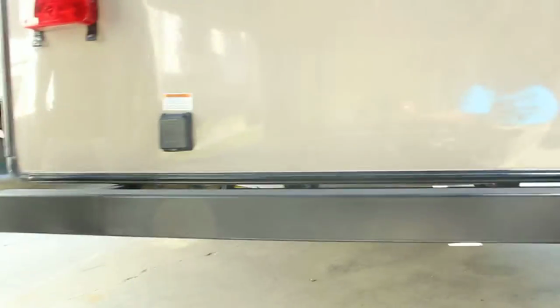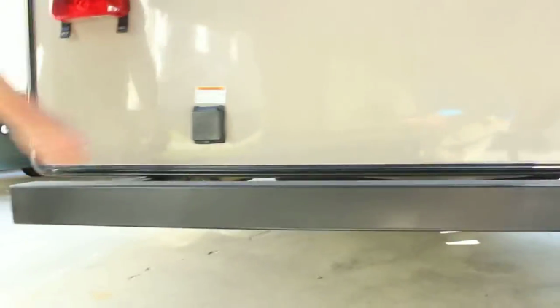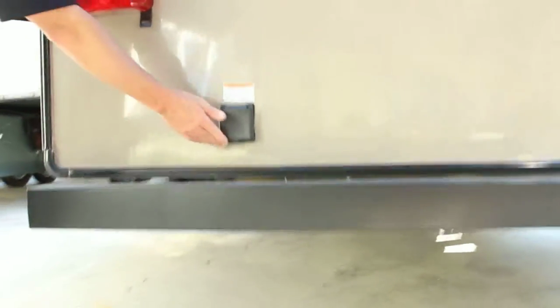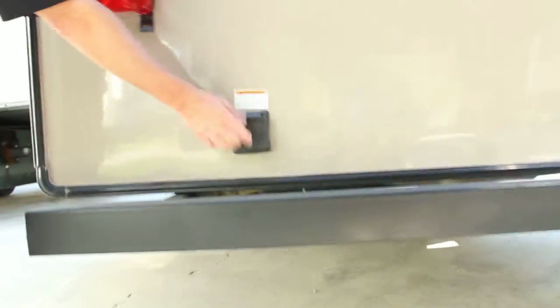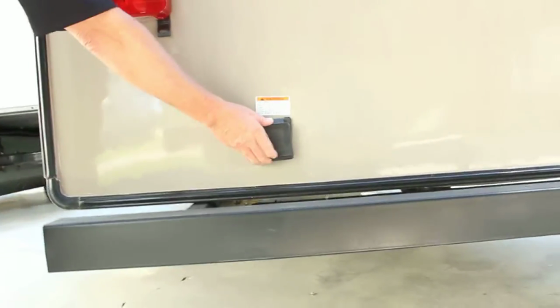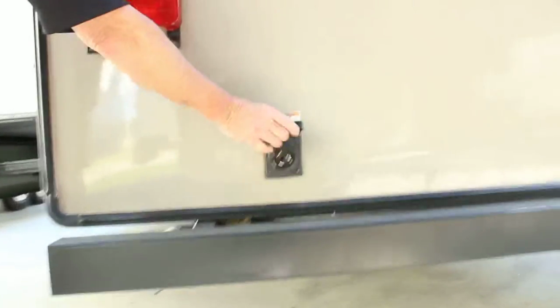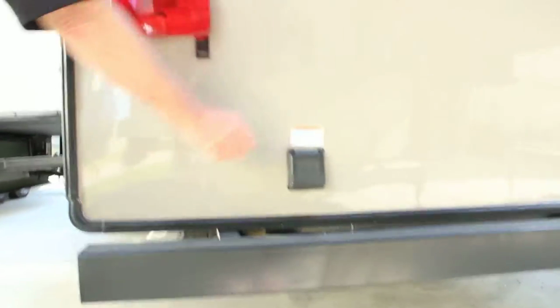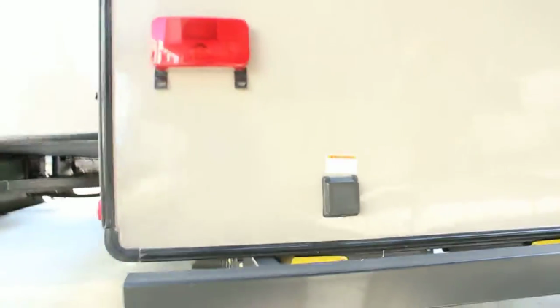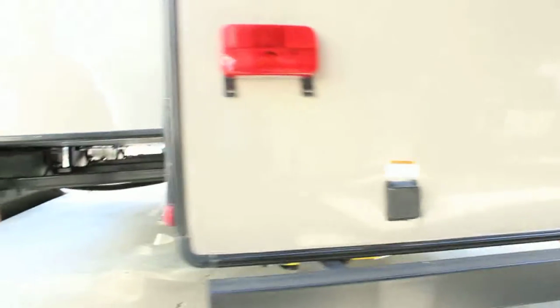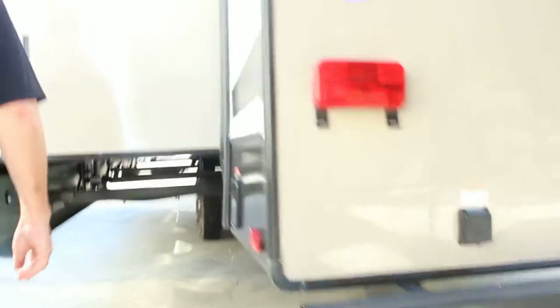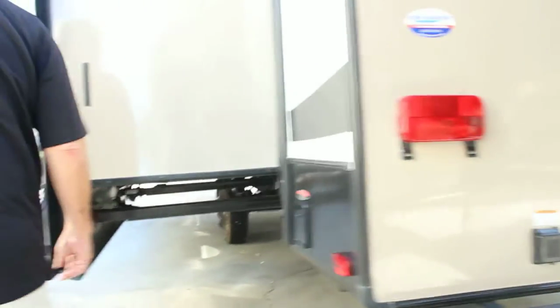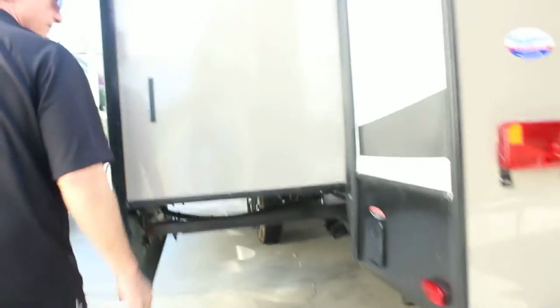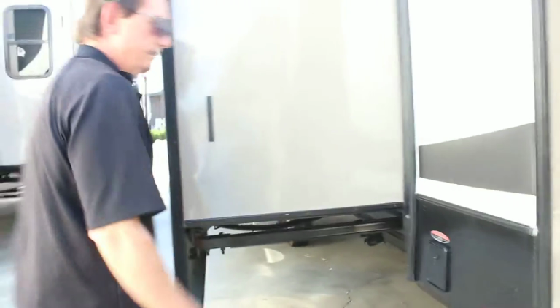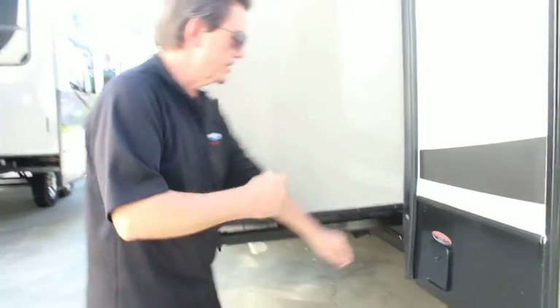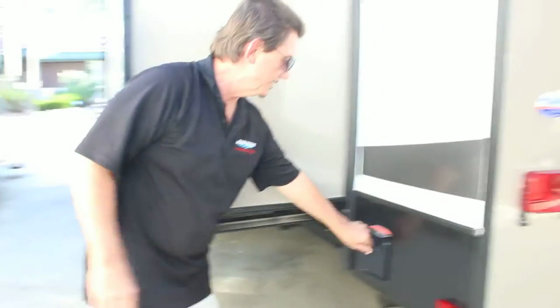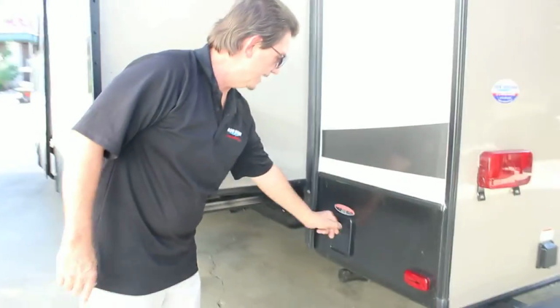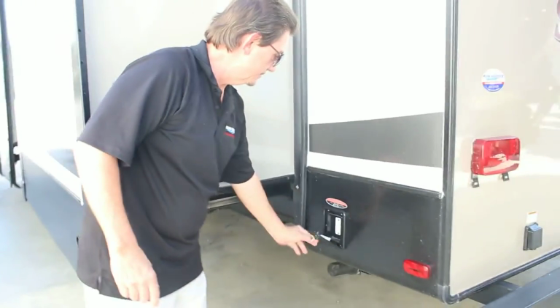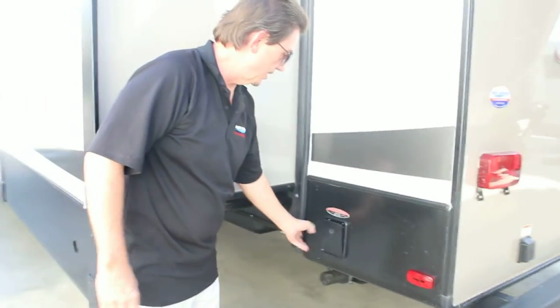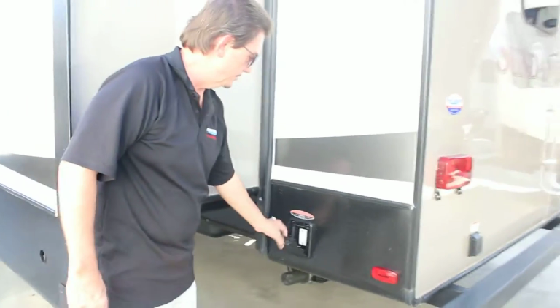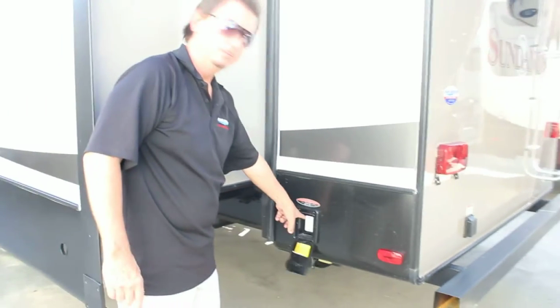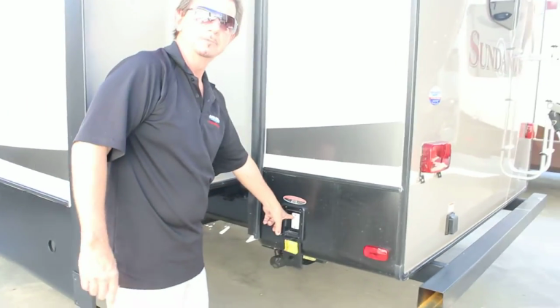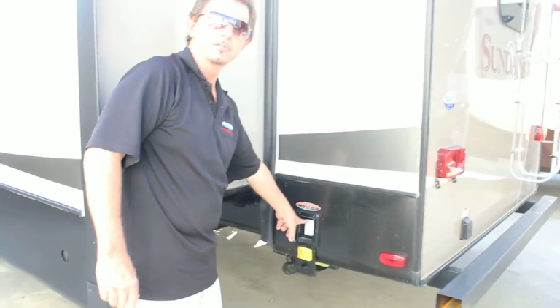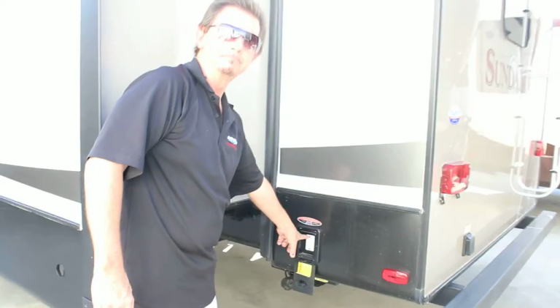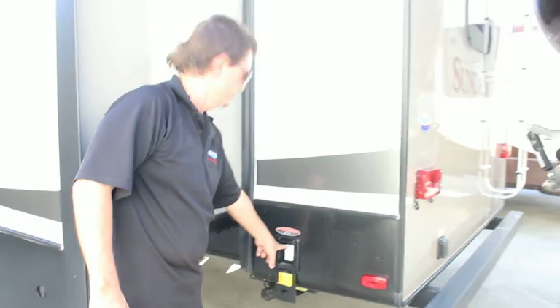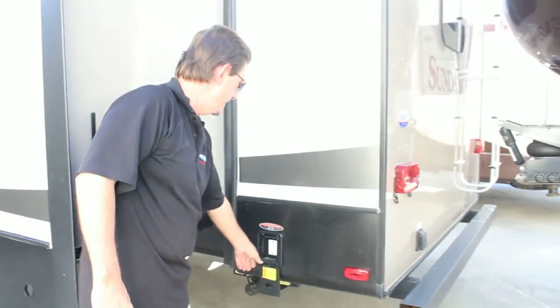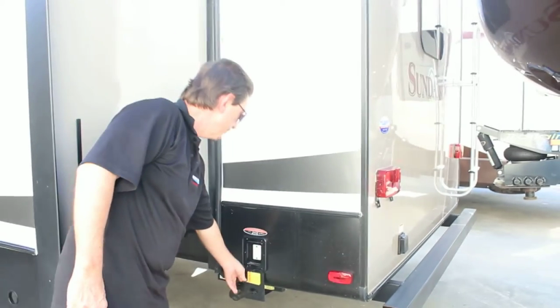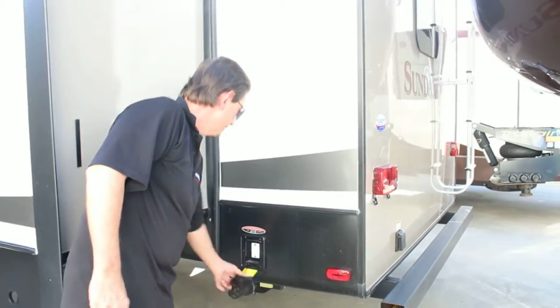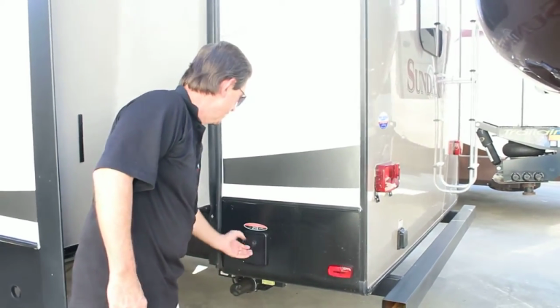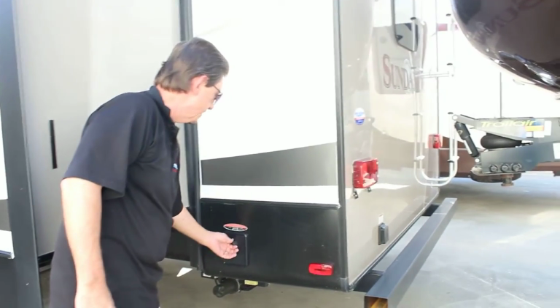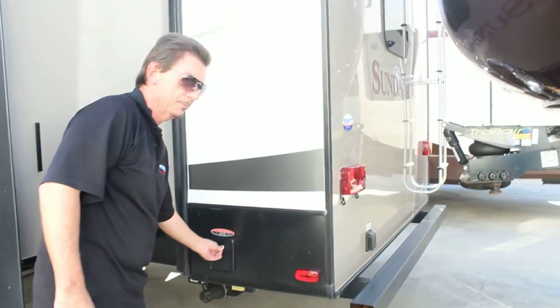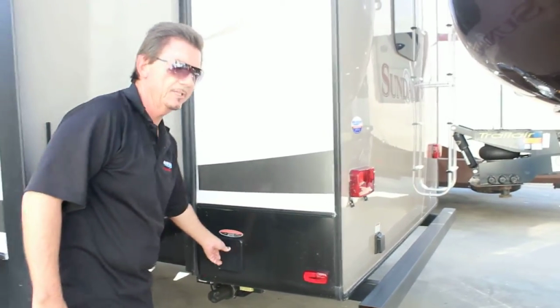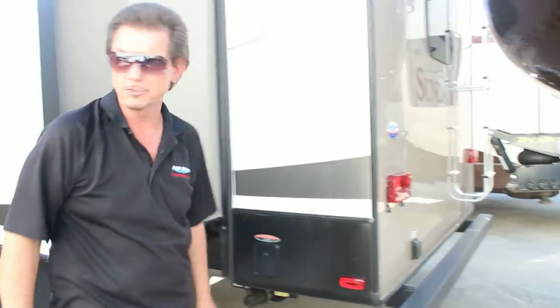The power cord will go for an RV park. There's a power jack in the back, covered, which lowers the alignment for the power jack system to level out the unit.